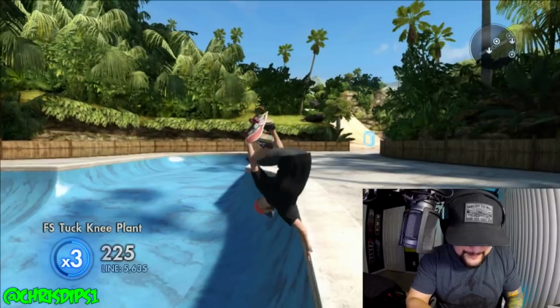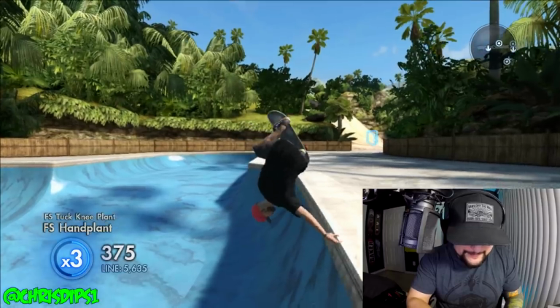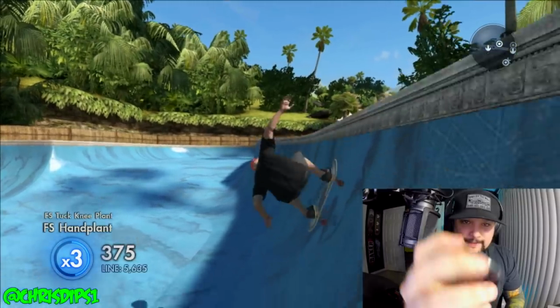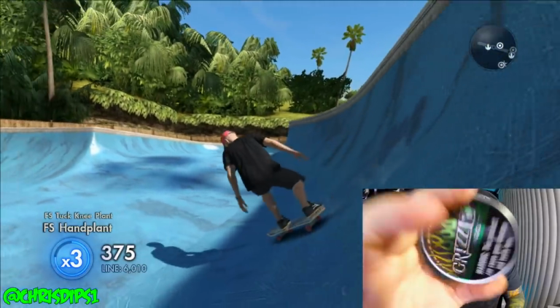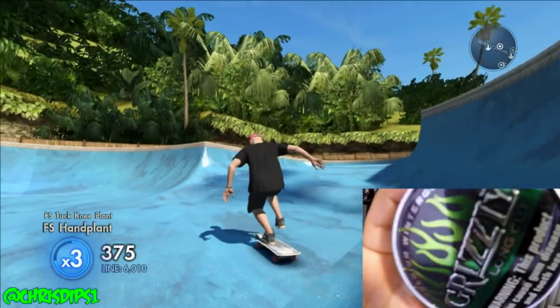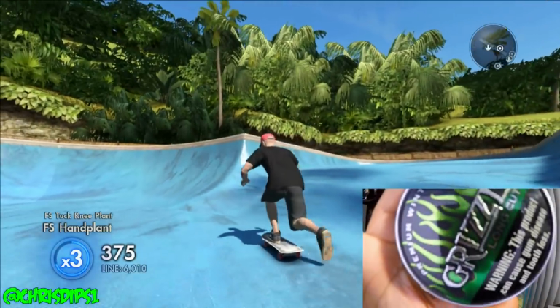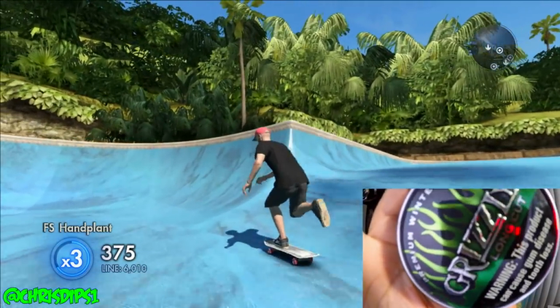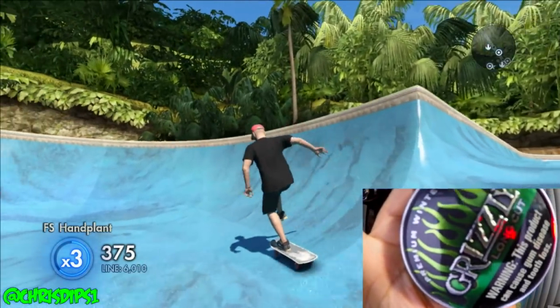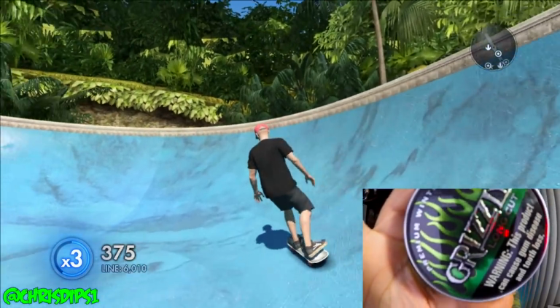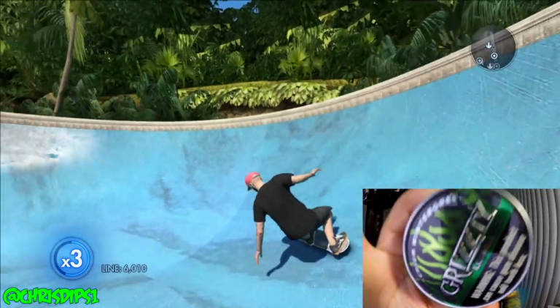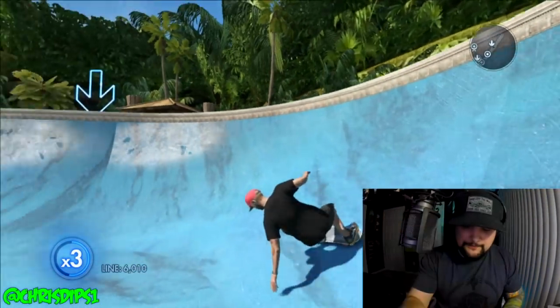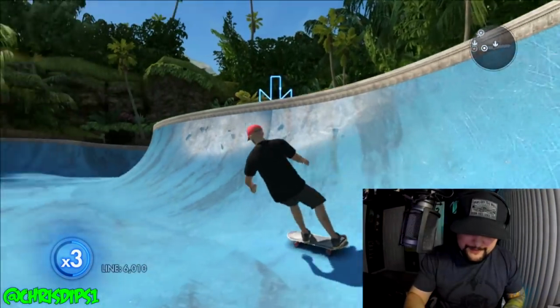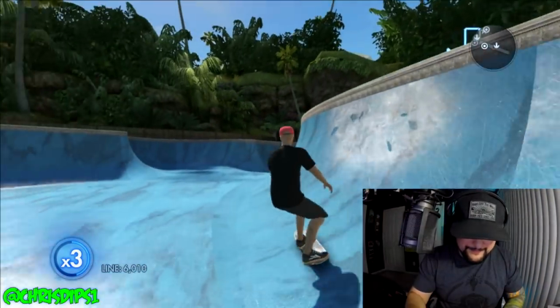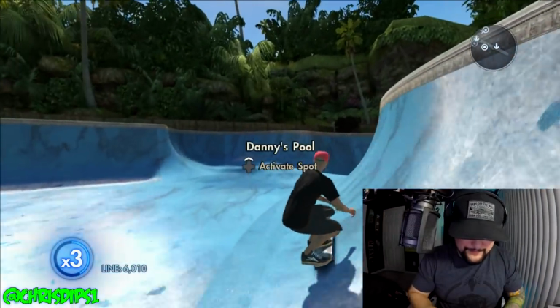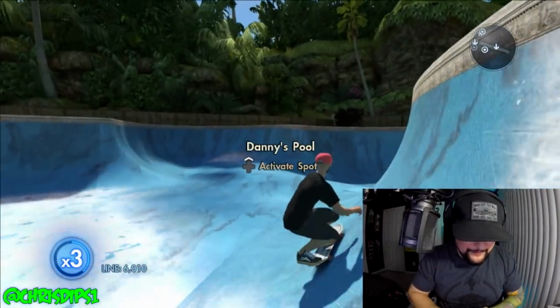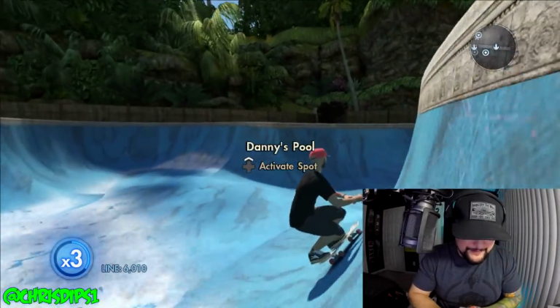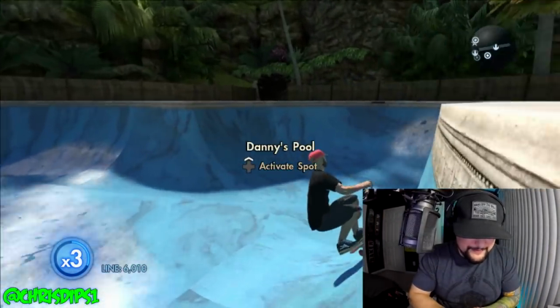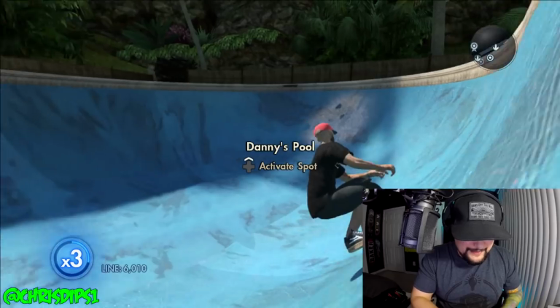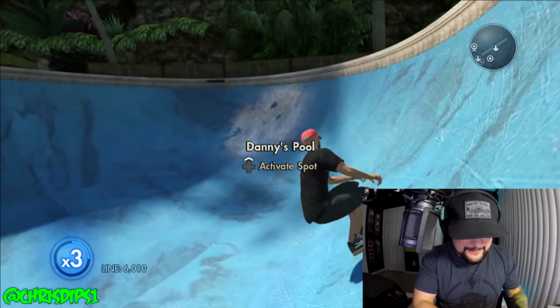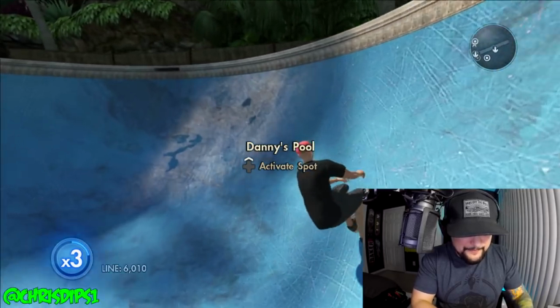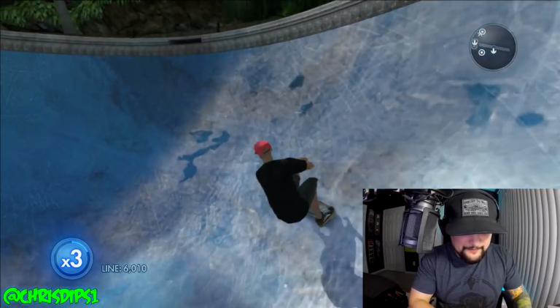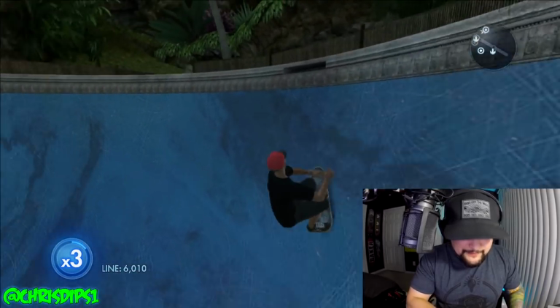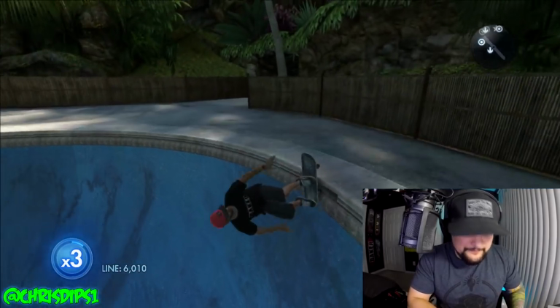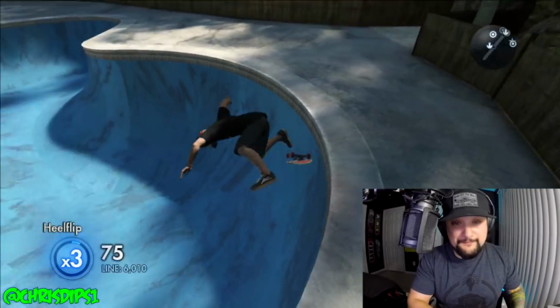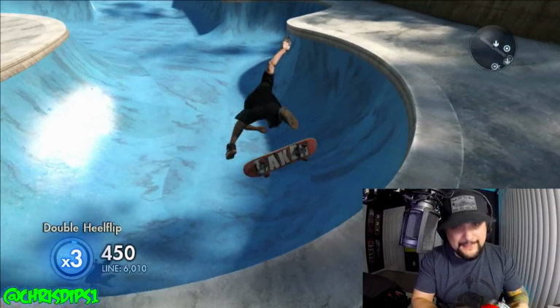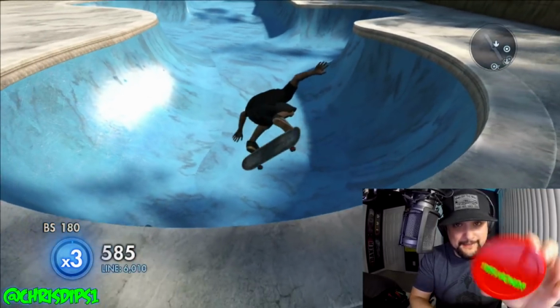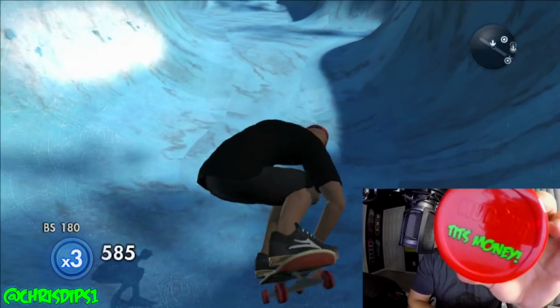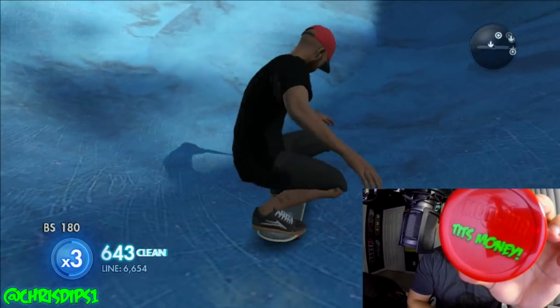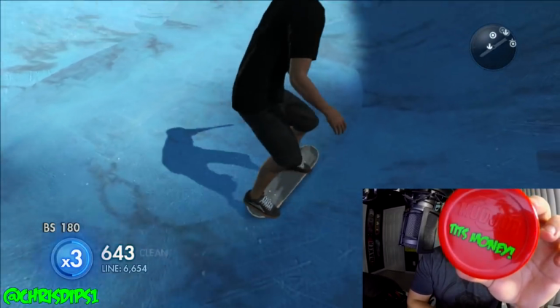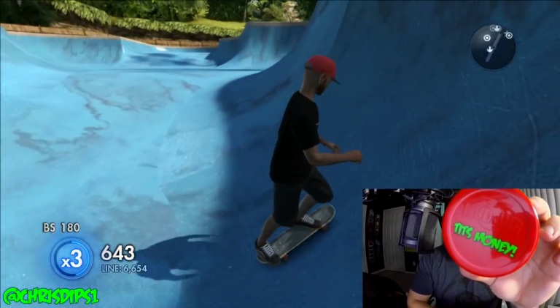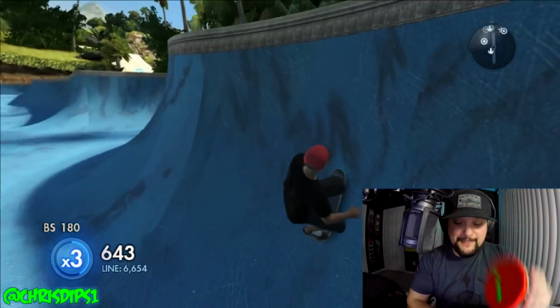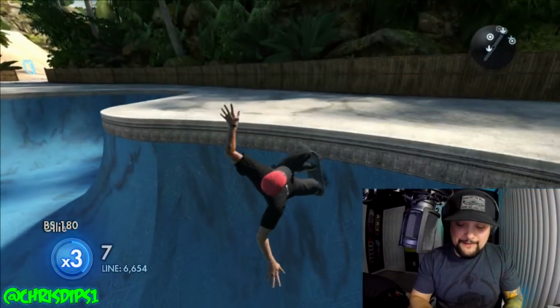You crack it — these cool lids. I already got one that I'm saving. I just snap on my Tits Money can lid.